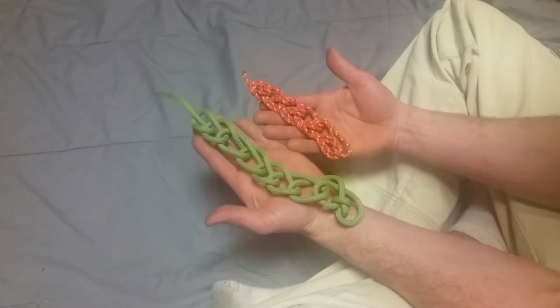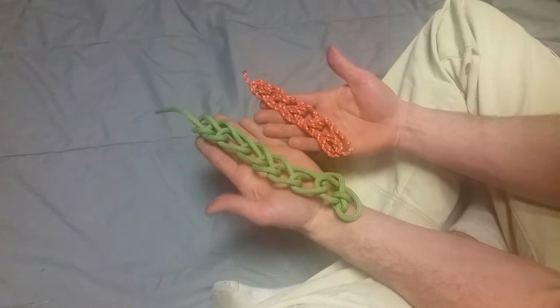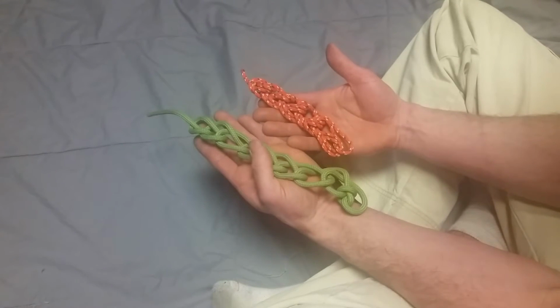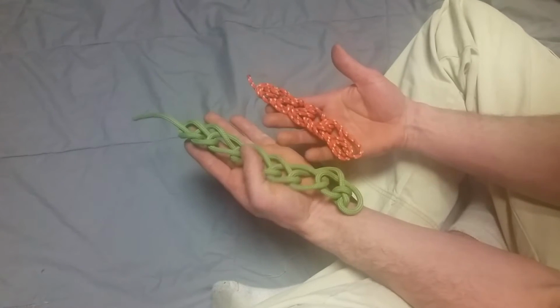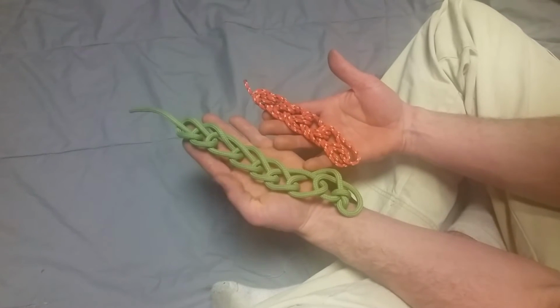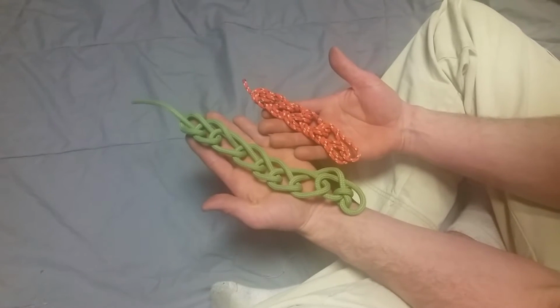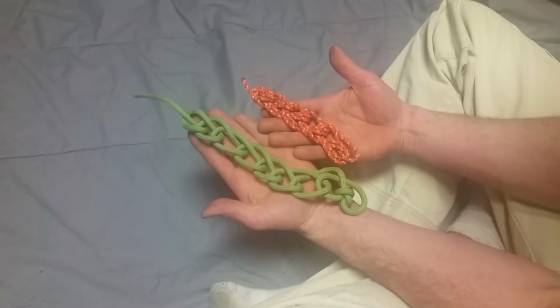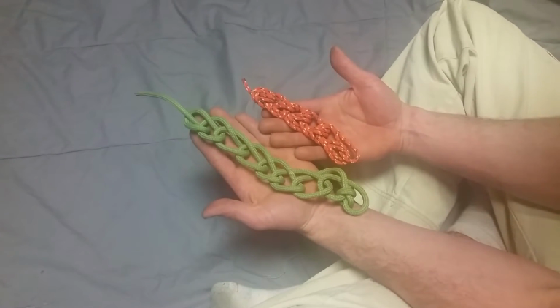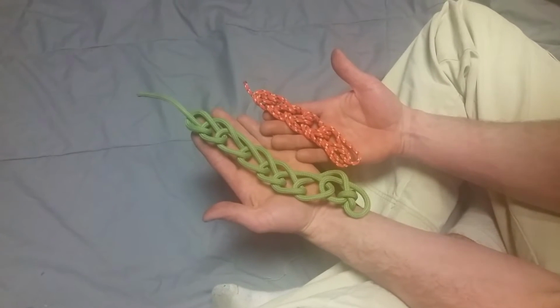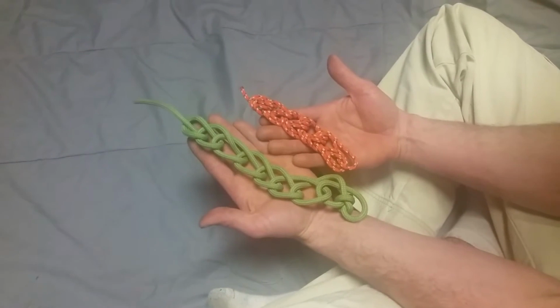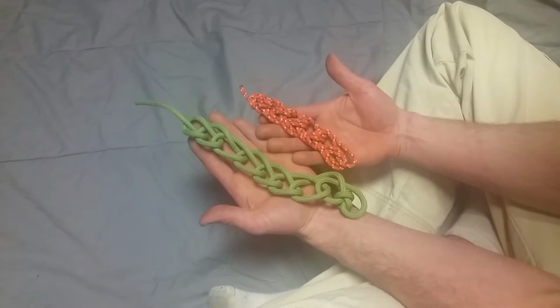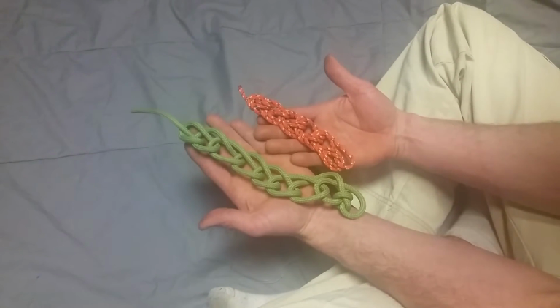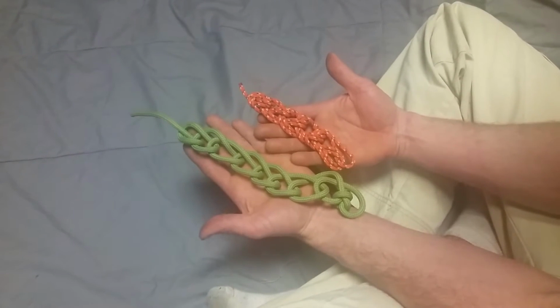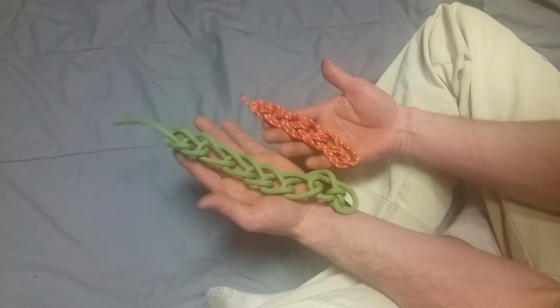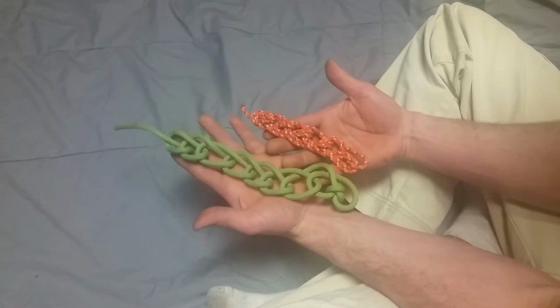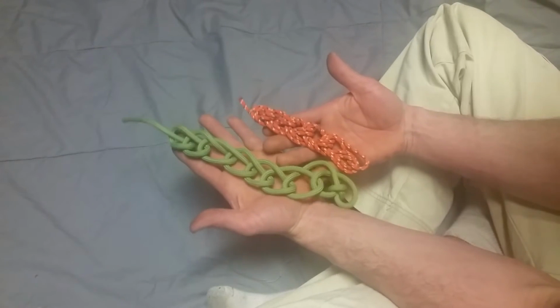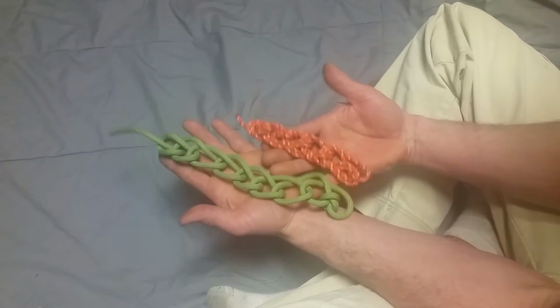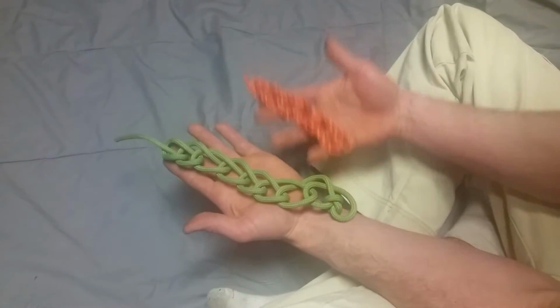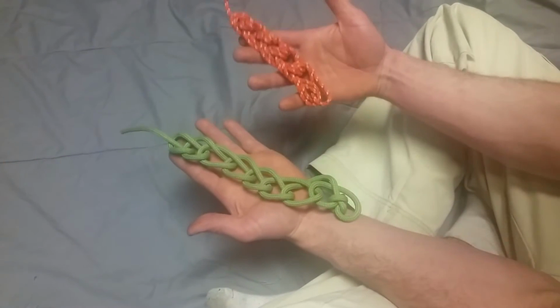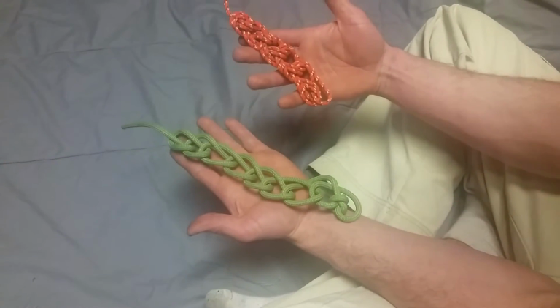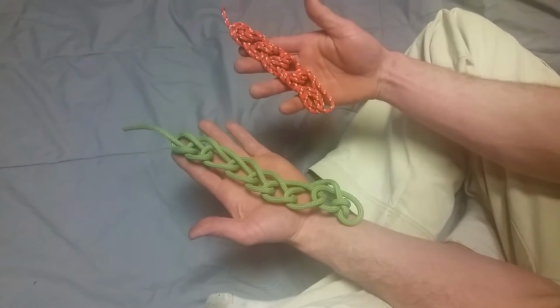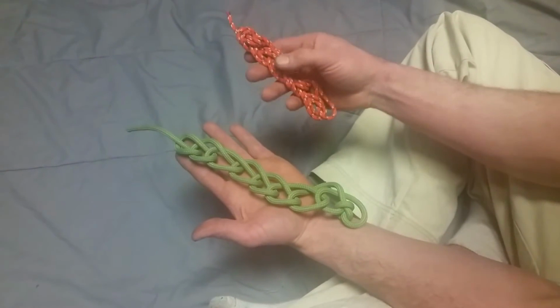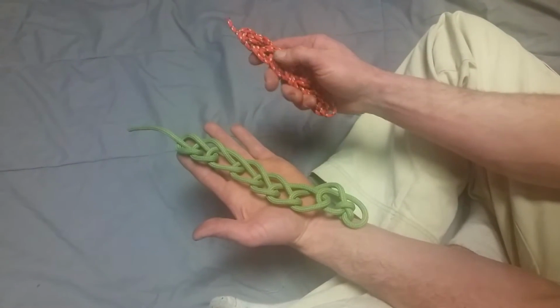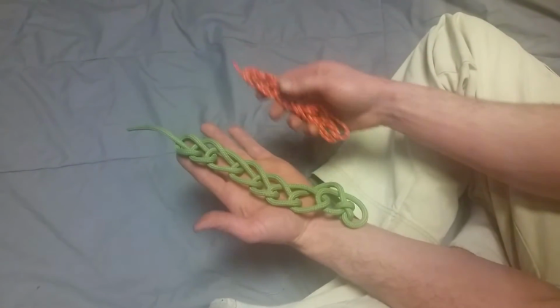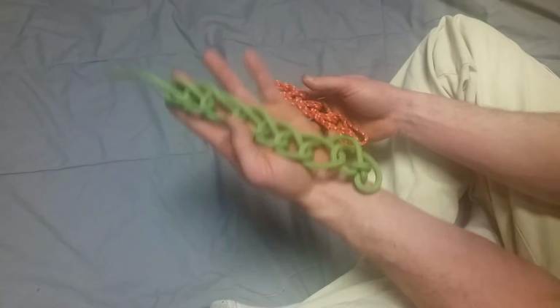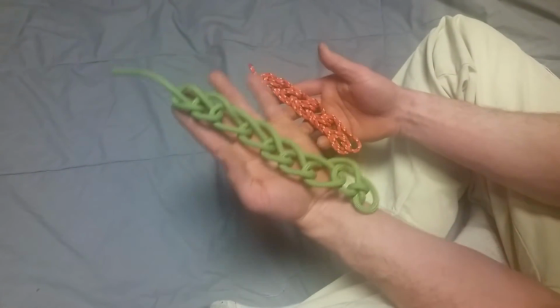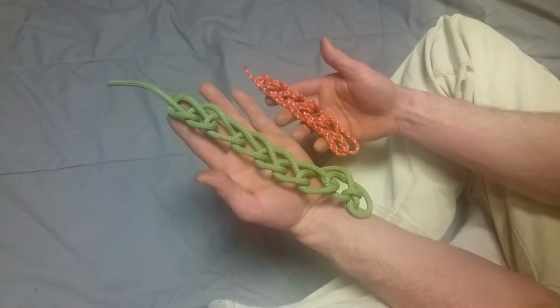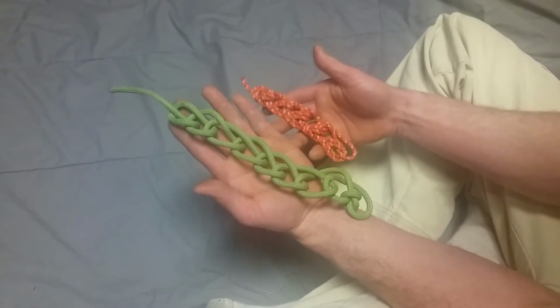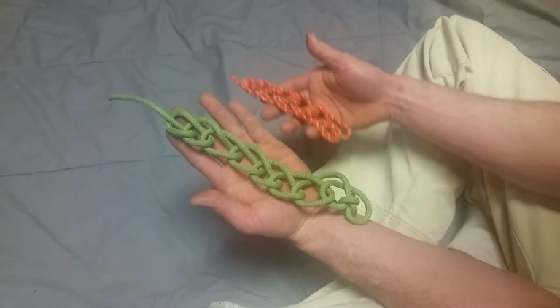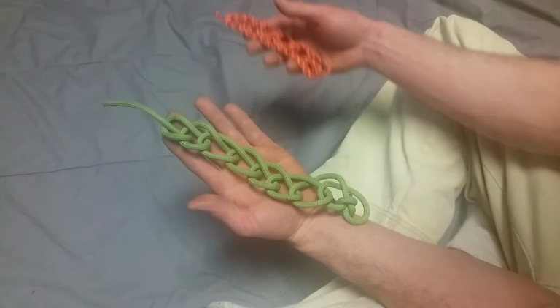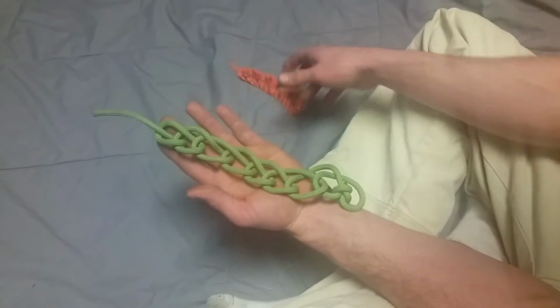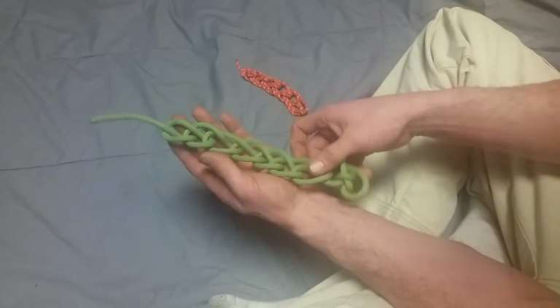A daisy chain is a very useful method of storing rope or anything else you want to be tangle-free. This right here is doubled over, and this is a single line. So we'll start with this one.